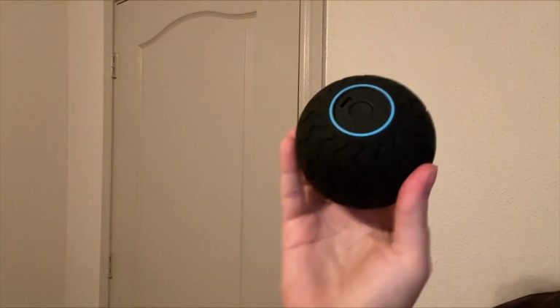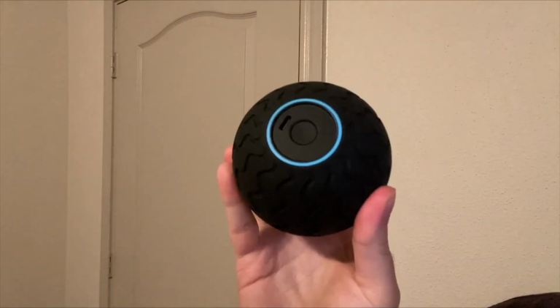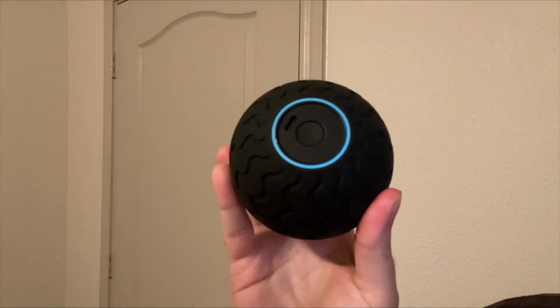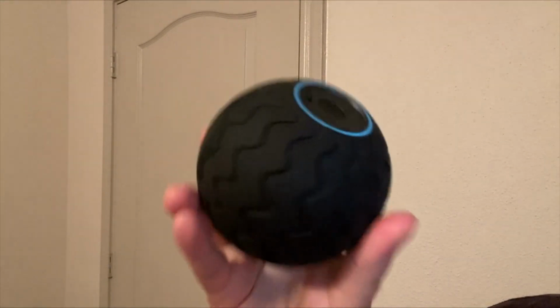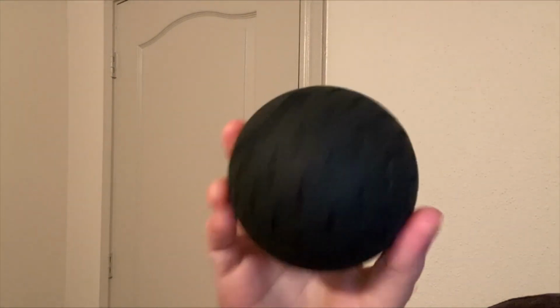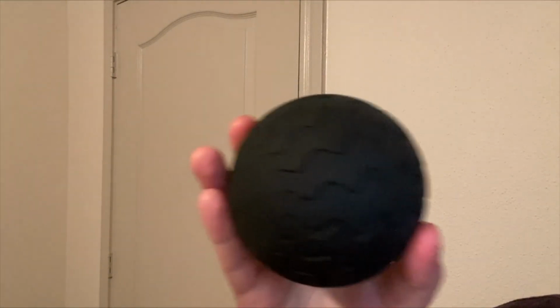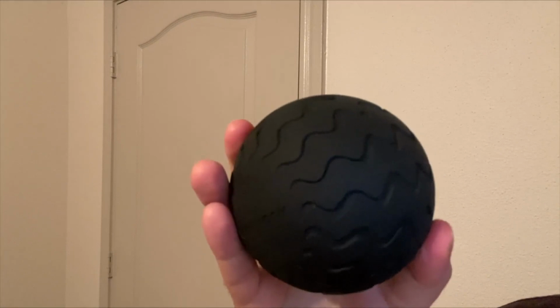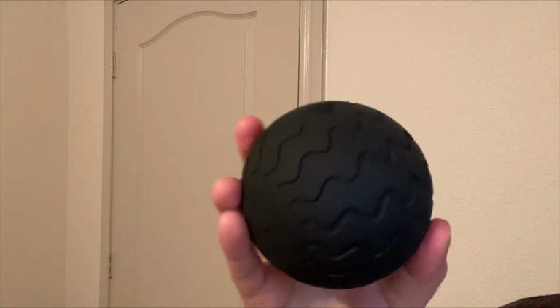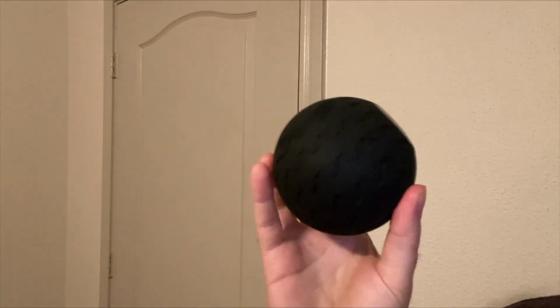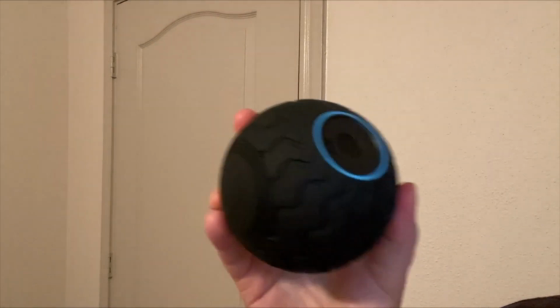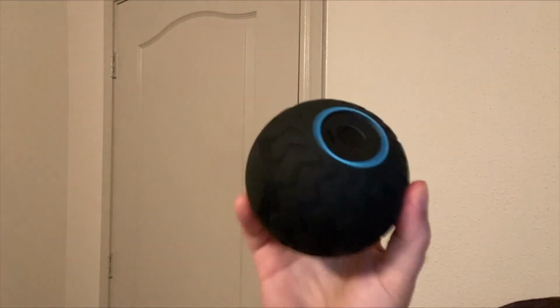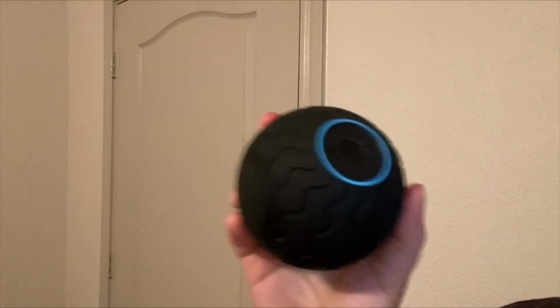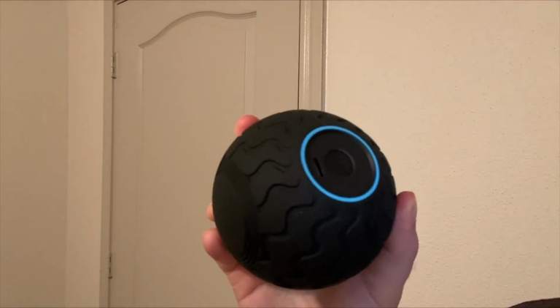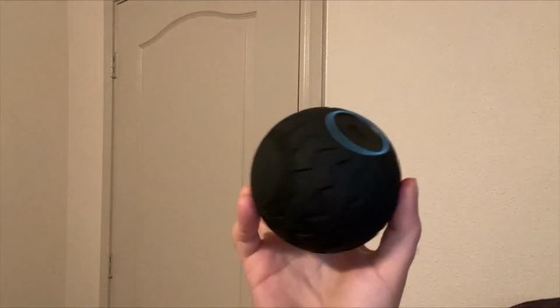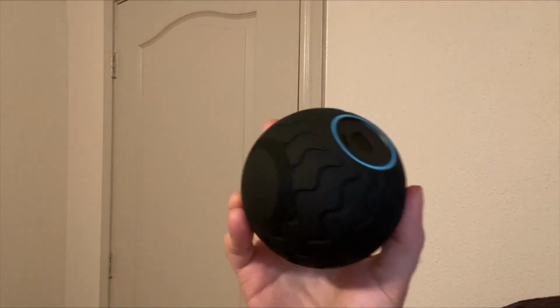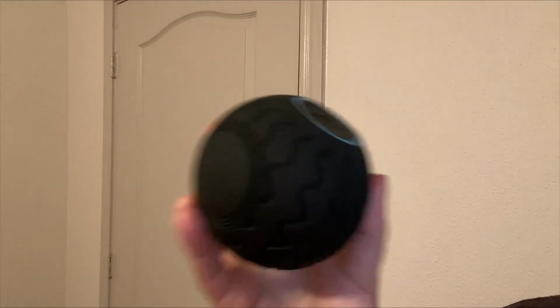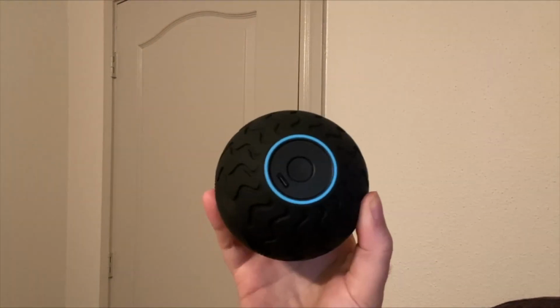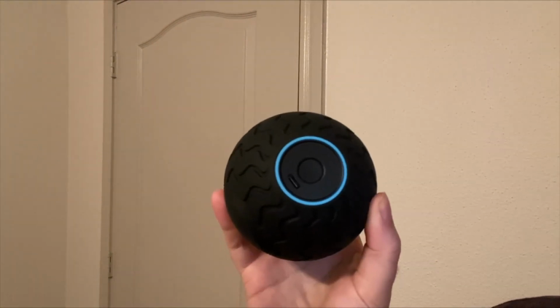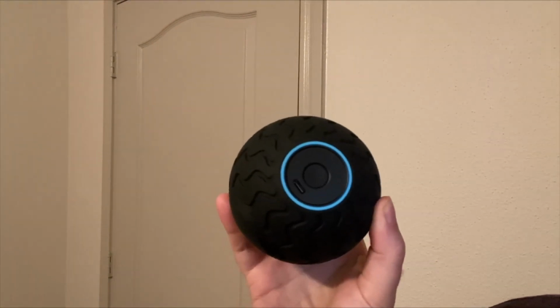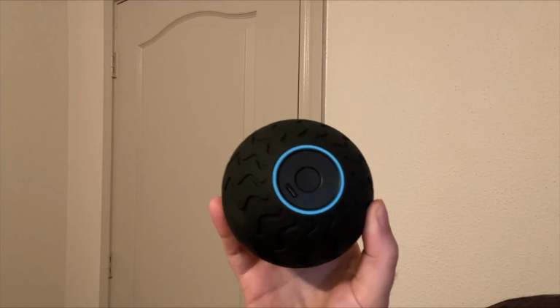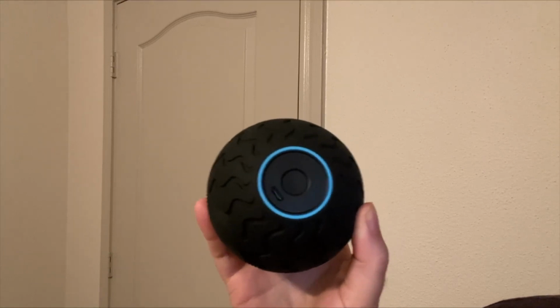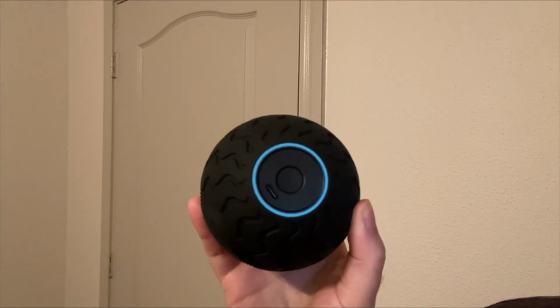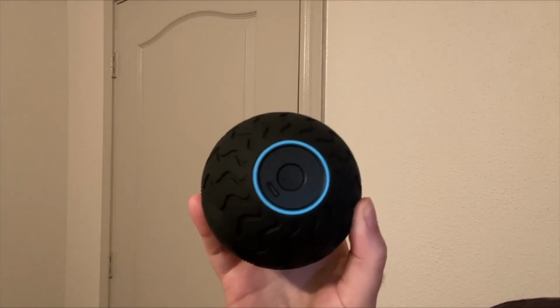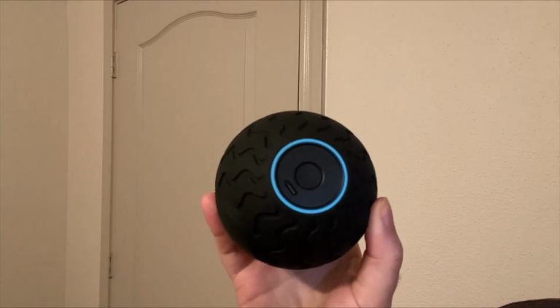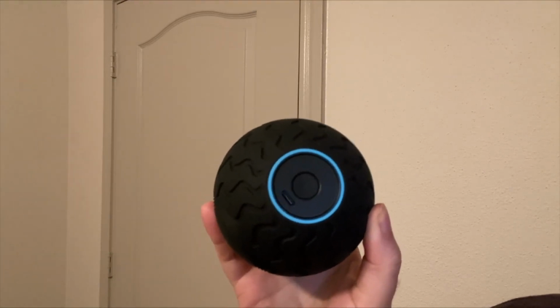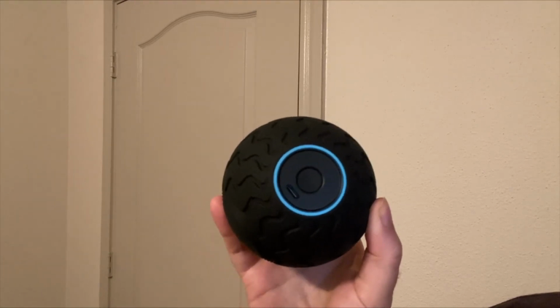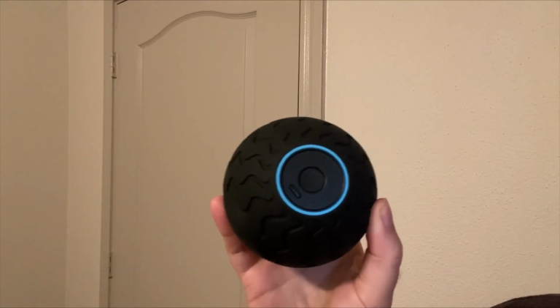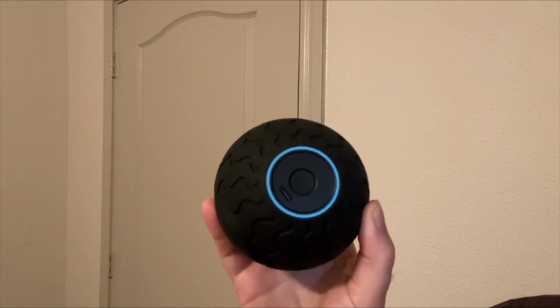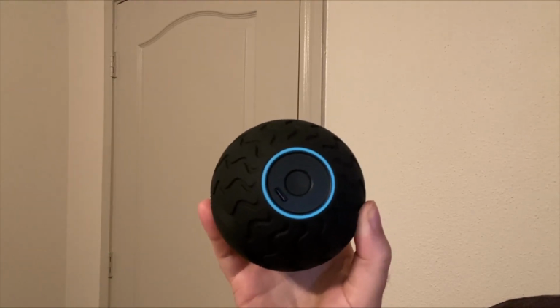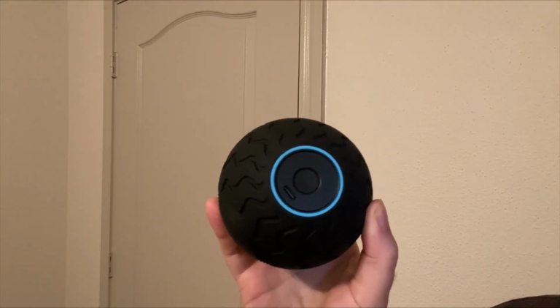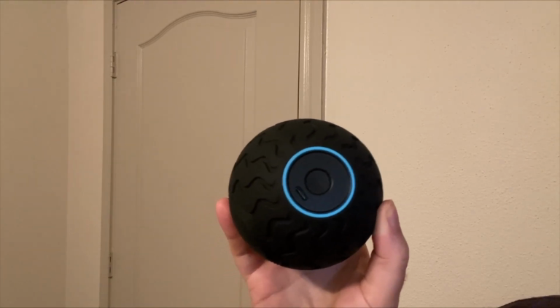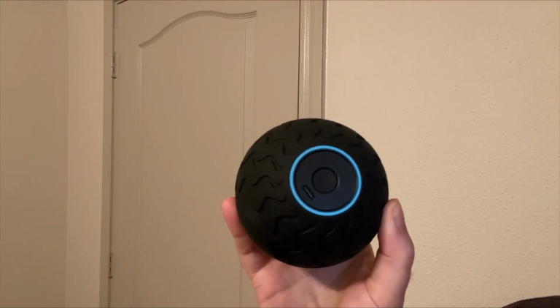Another really great thing about this is that once you have it fully charged, it'll actually last for up to two hours on just one charge. It's definitely been a huge post-workout game changer for me. It's really, really great at helping to soothe muscles after a workout.